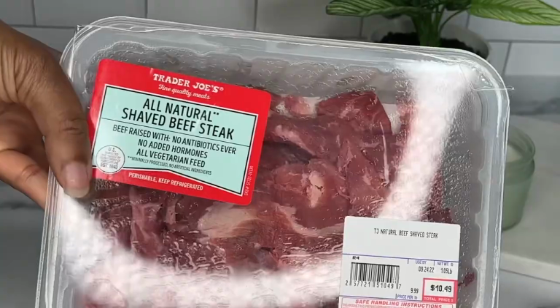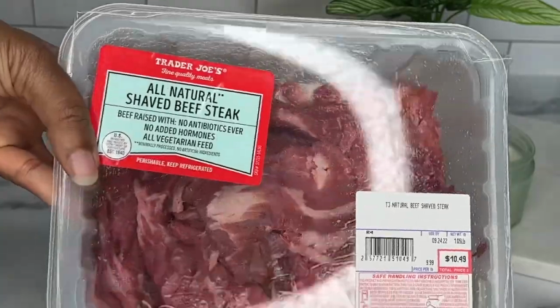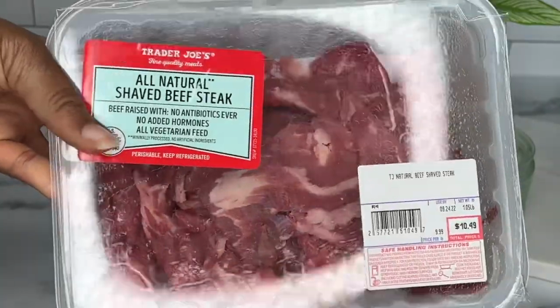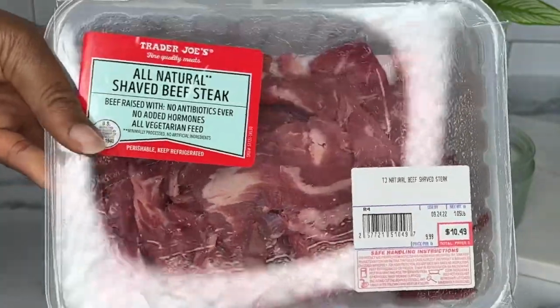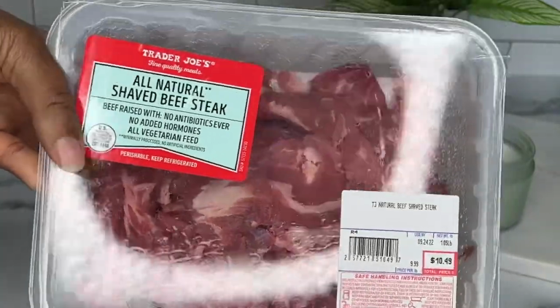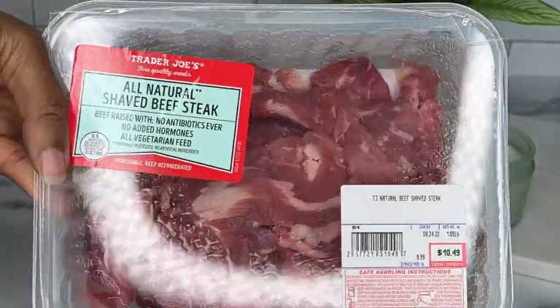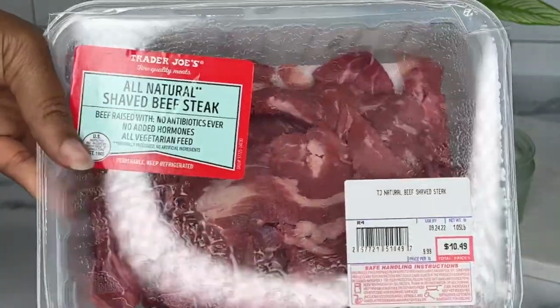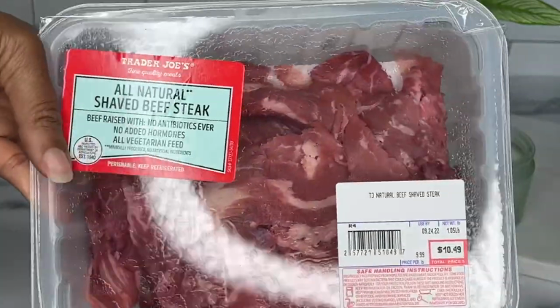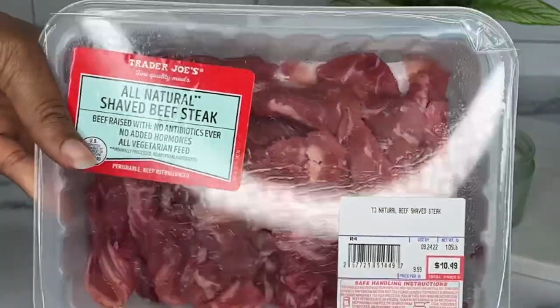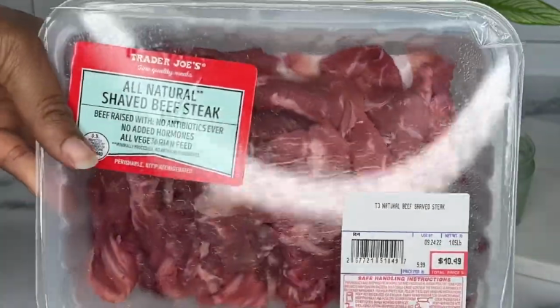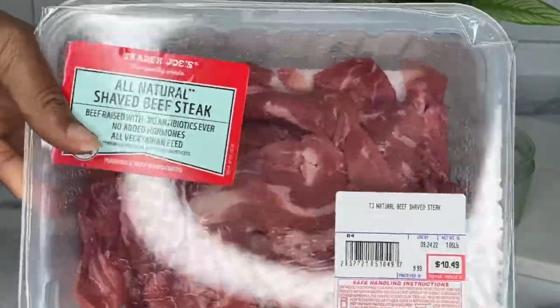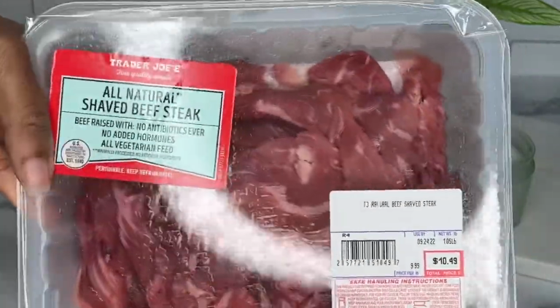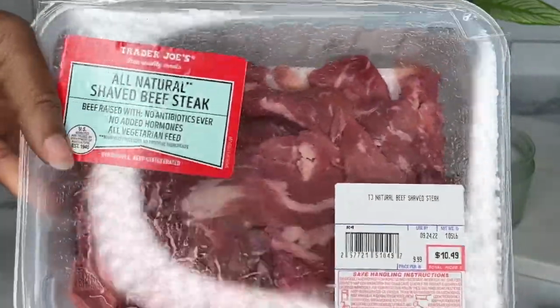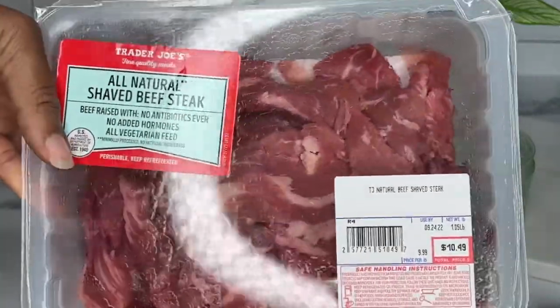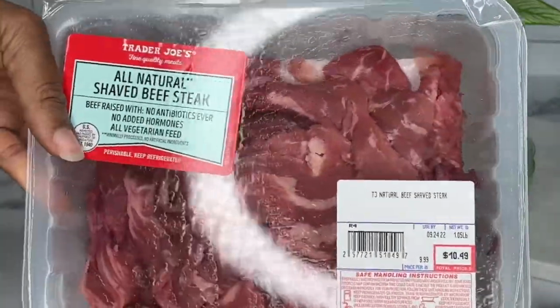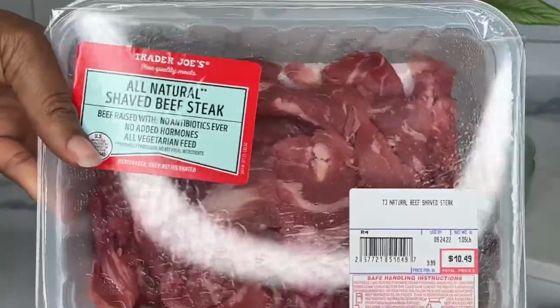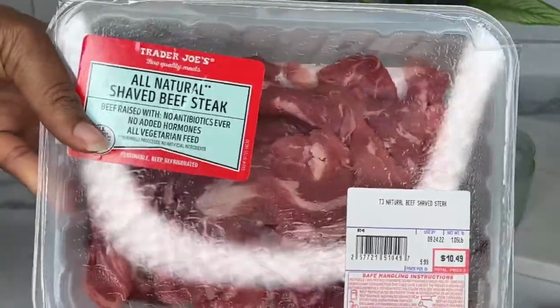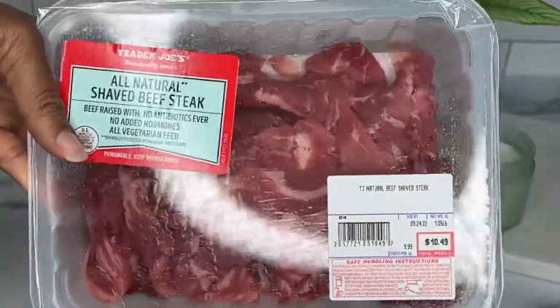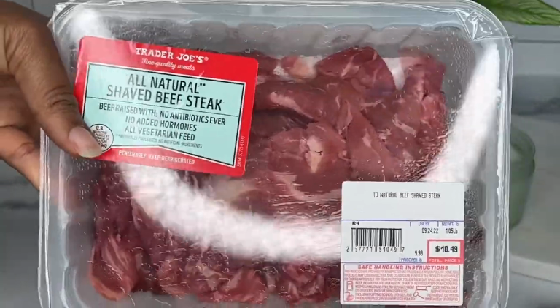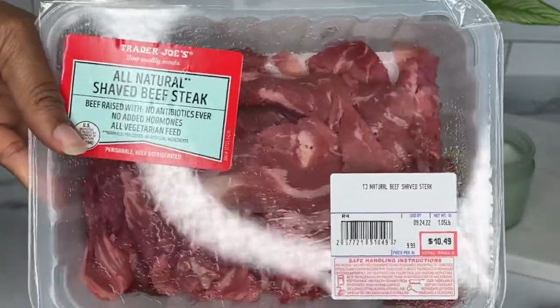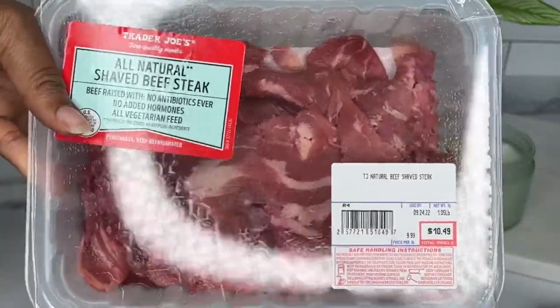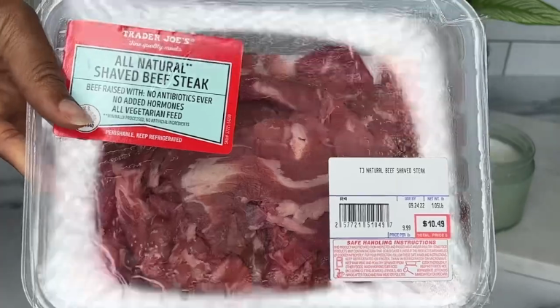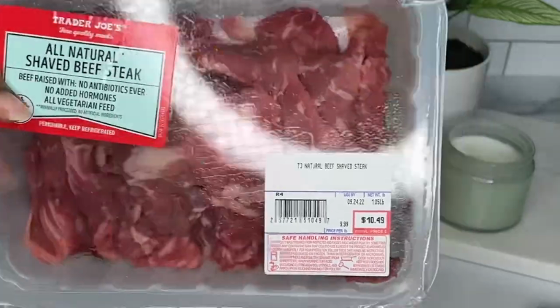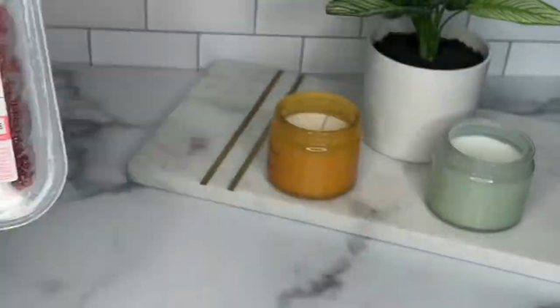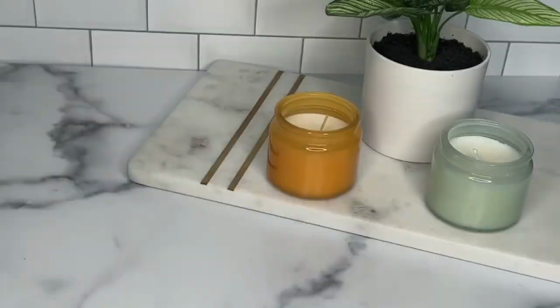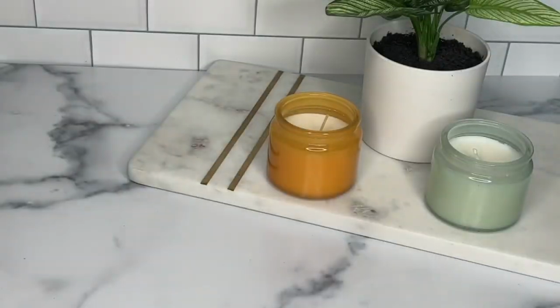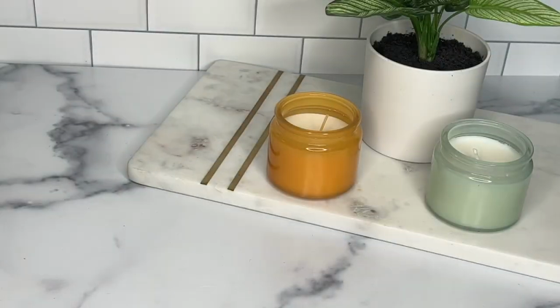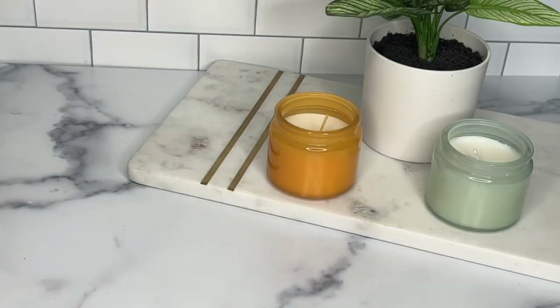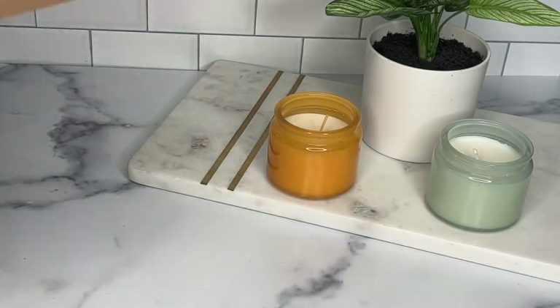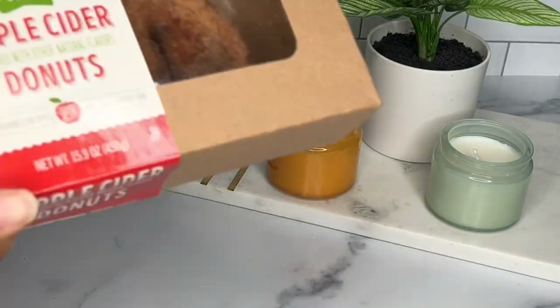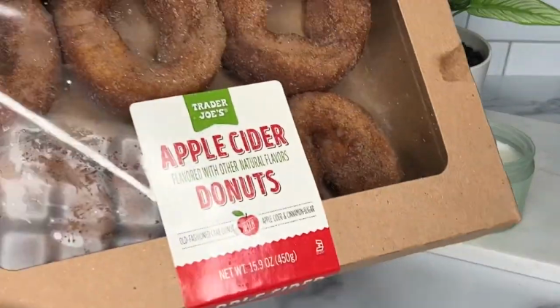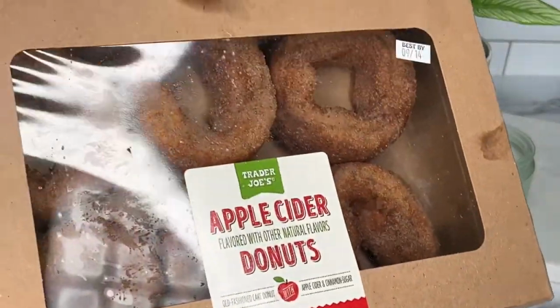I also grabbed some shaved beefsteak while I was at TJ's. These are going with my lettuce wraps for the week — you can actually get two meals out of that, it's a good amount.